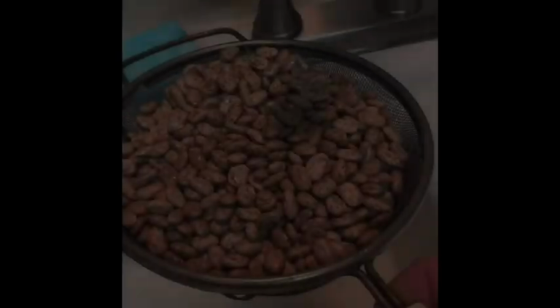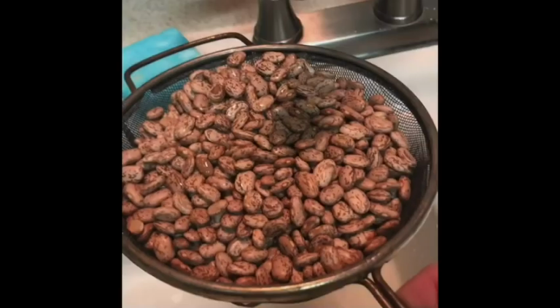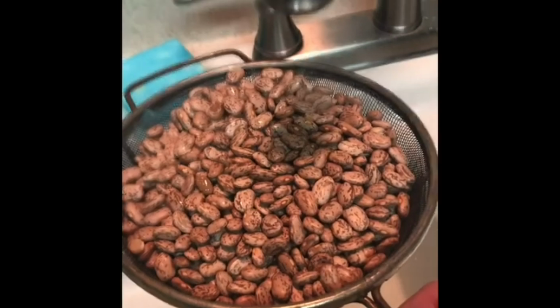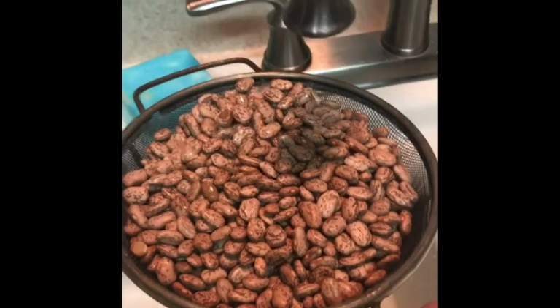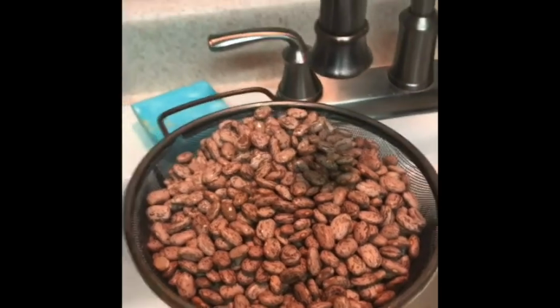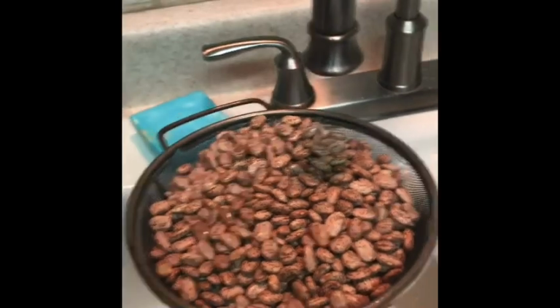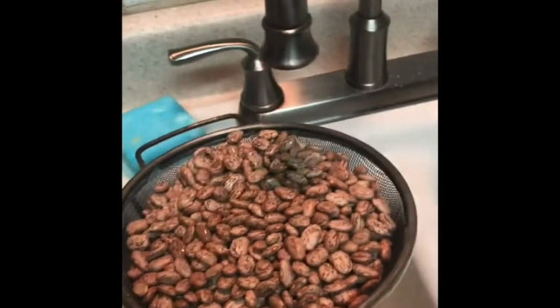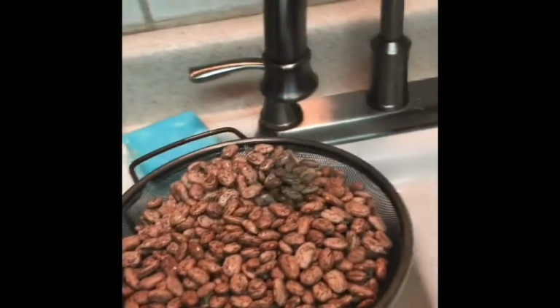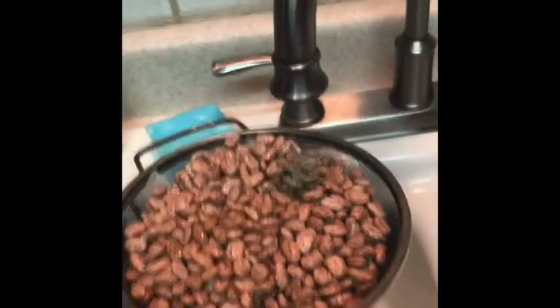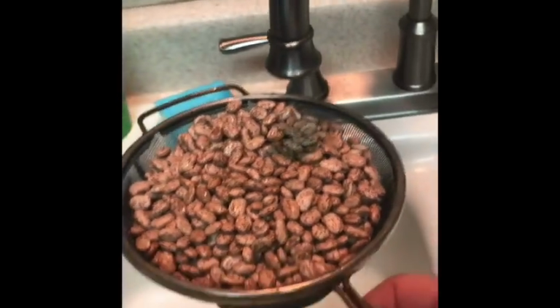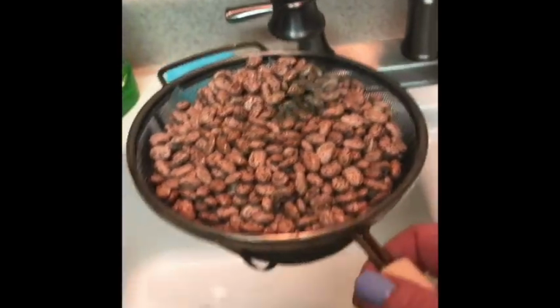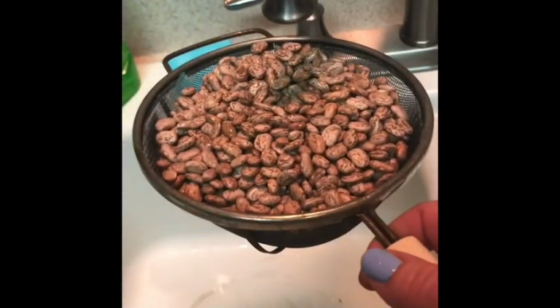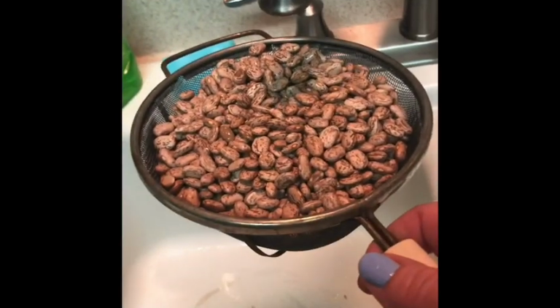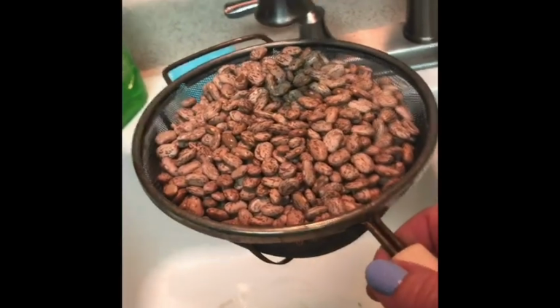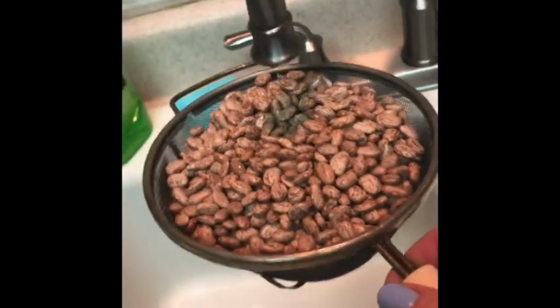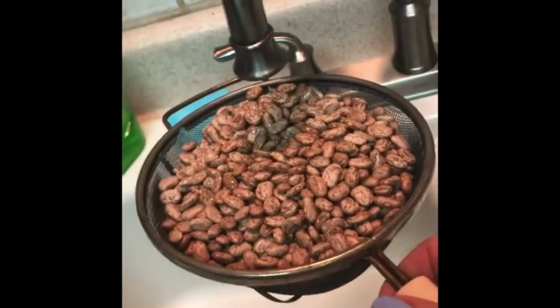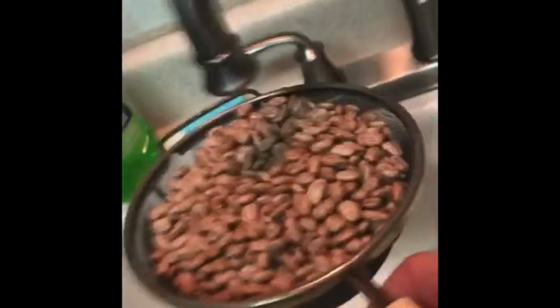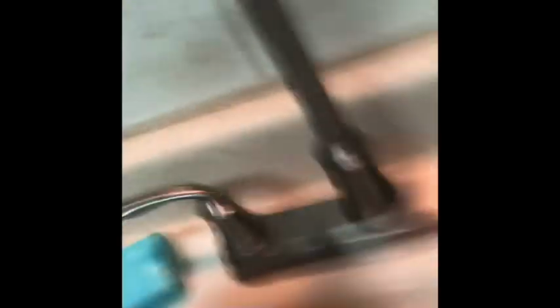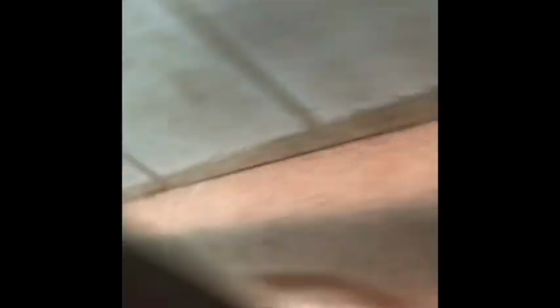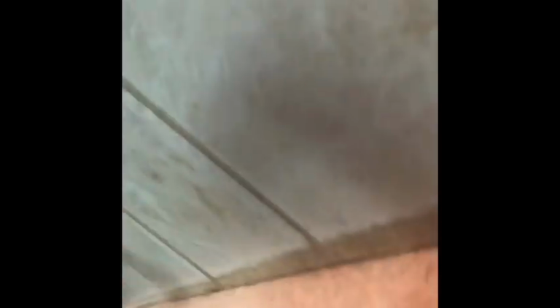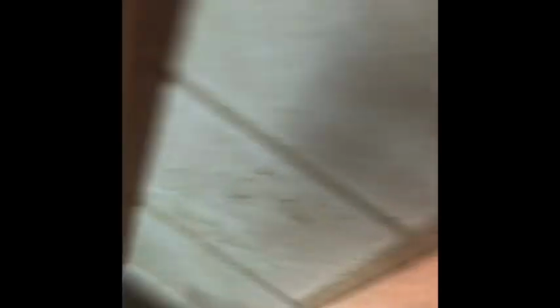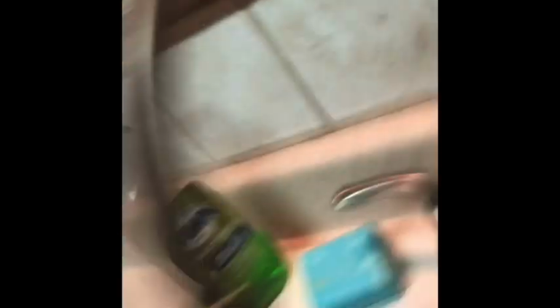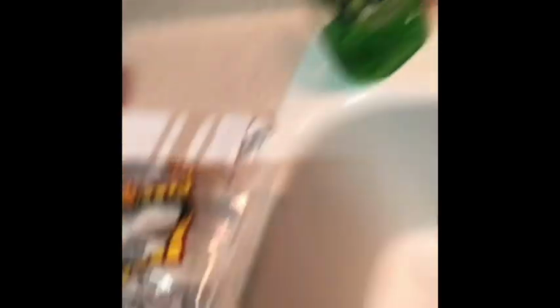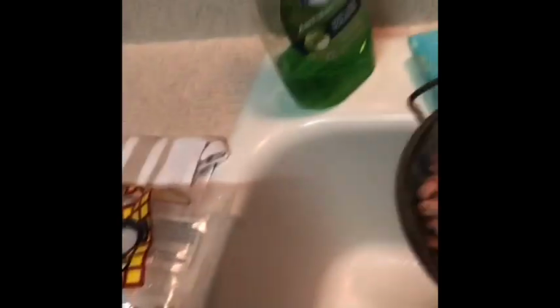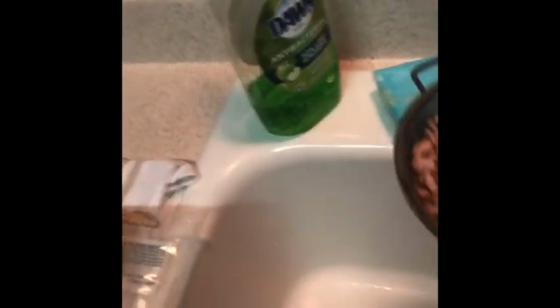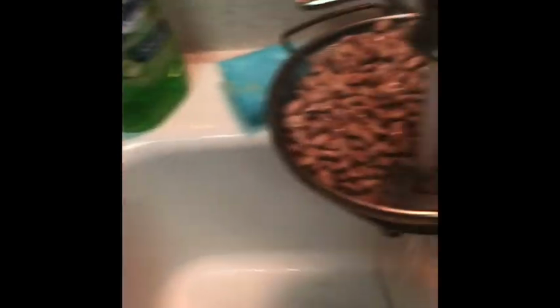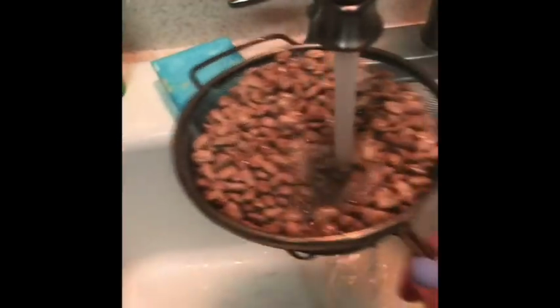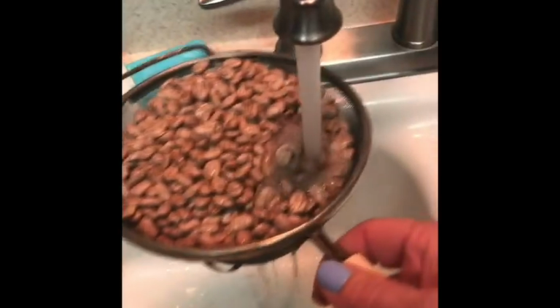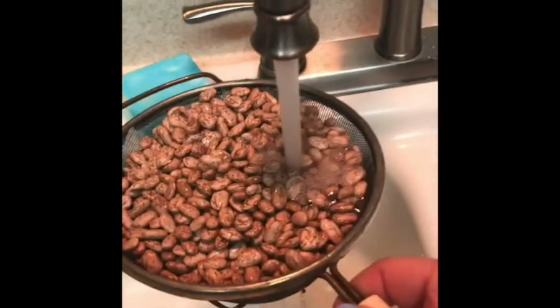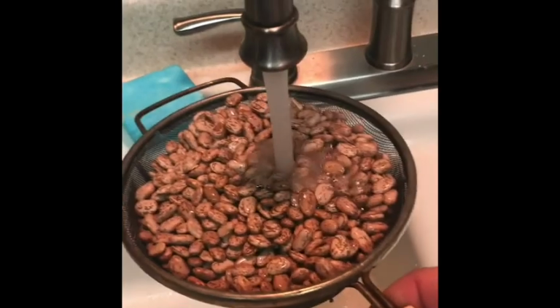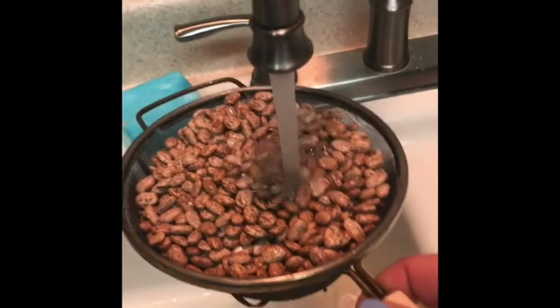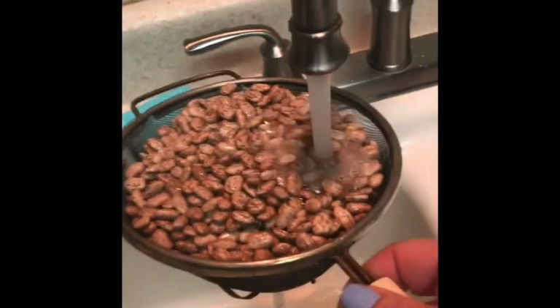All right, y'all, we're going to have beans tomorrow. So what do we do tonight? Rinse the beans. Okay, rinse, rinse, rinse.